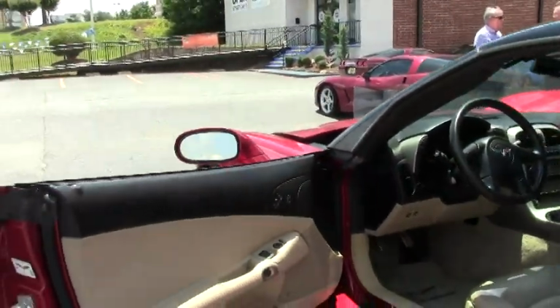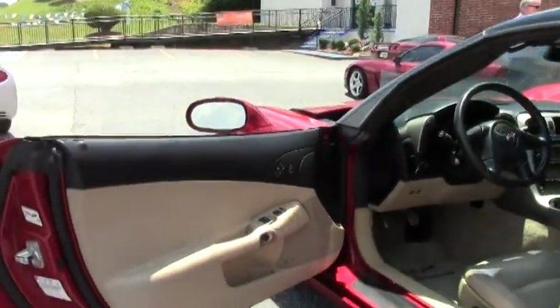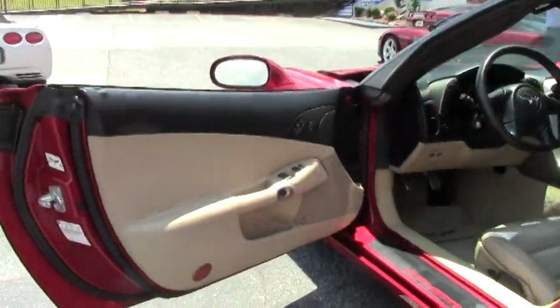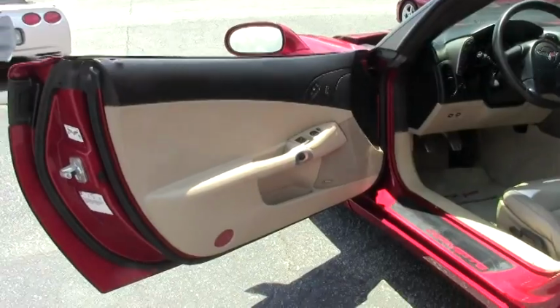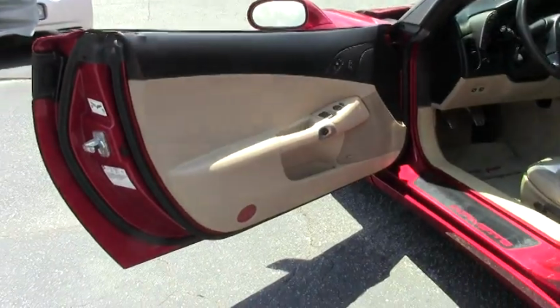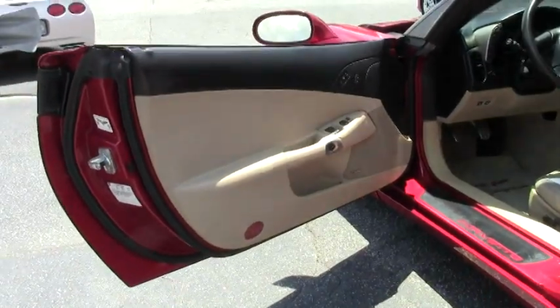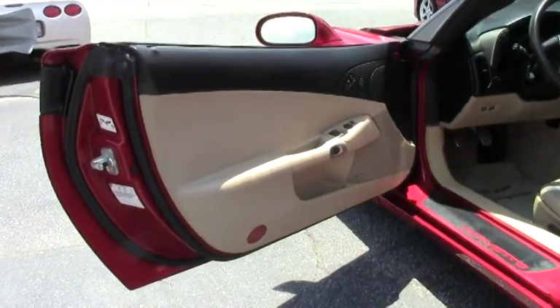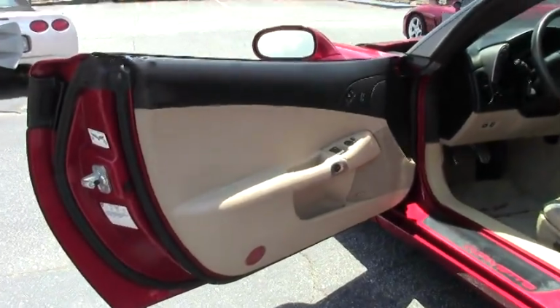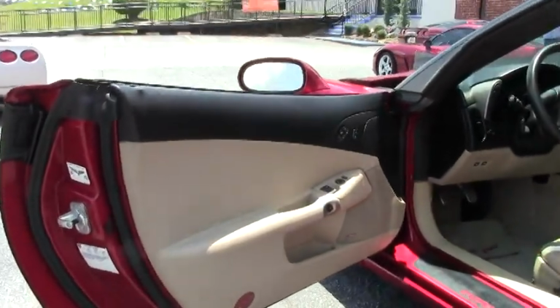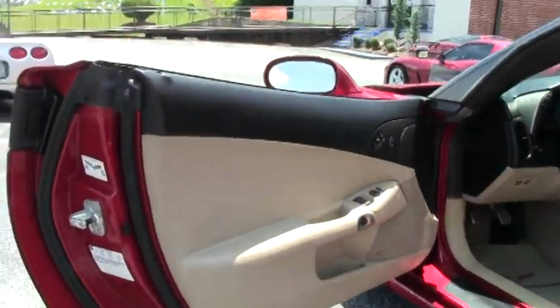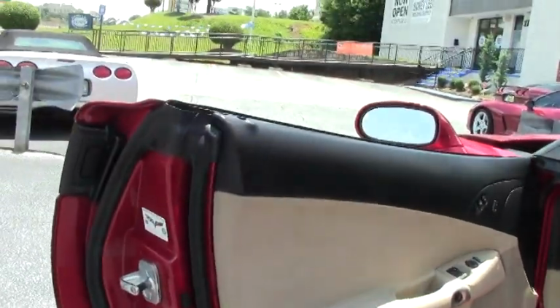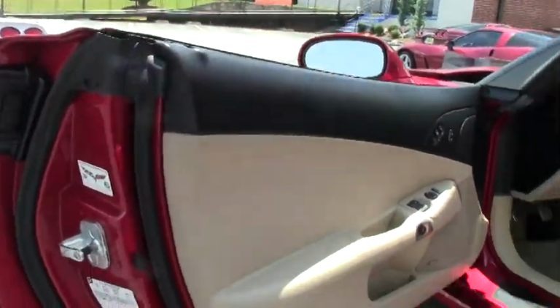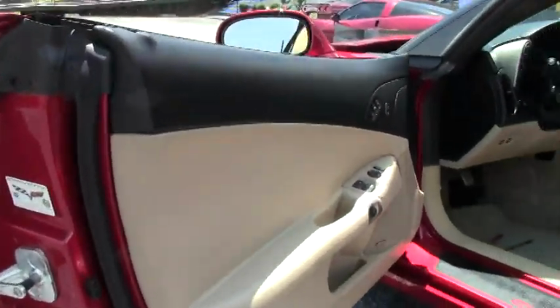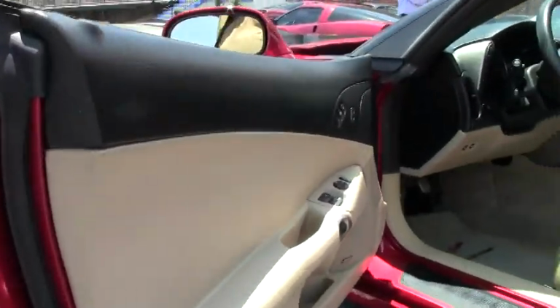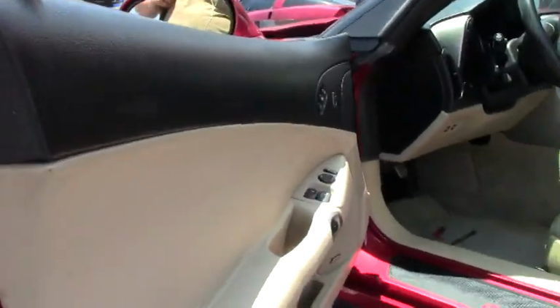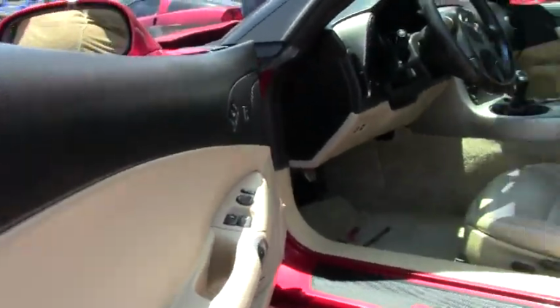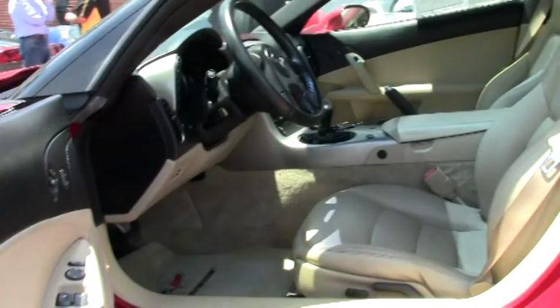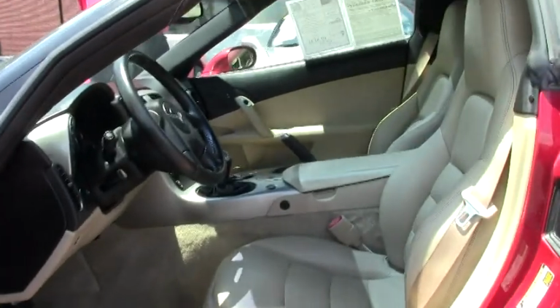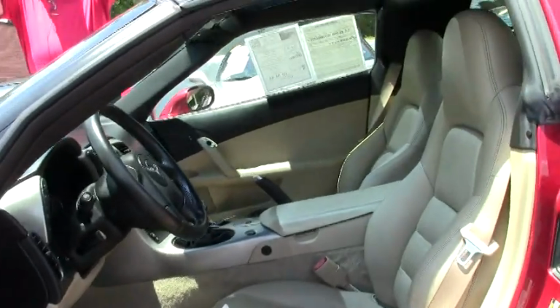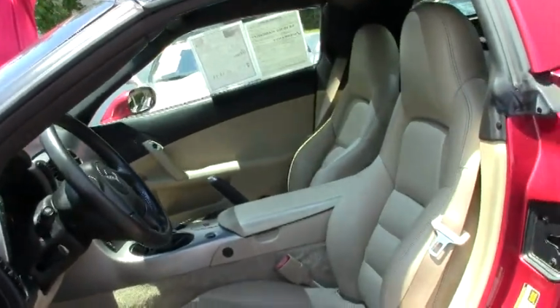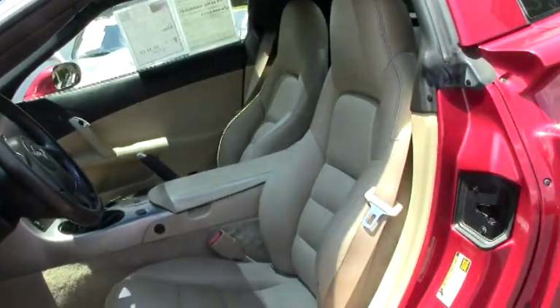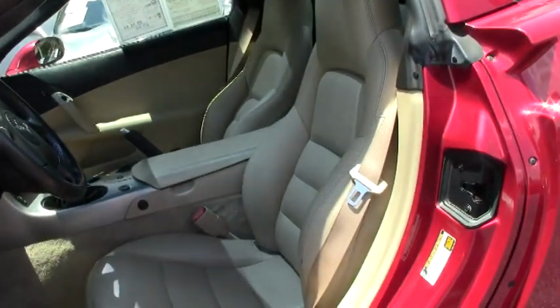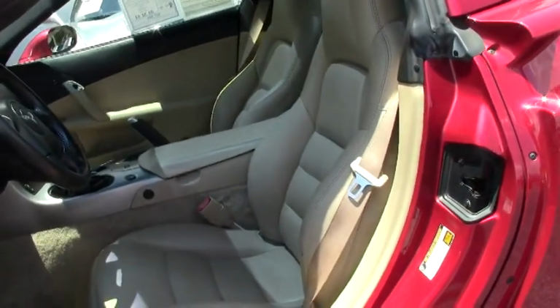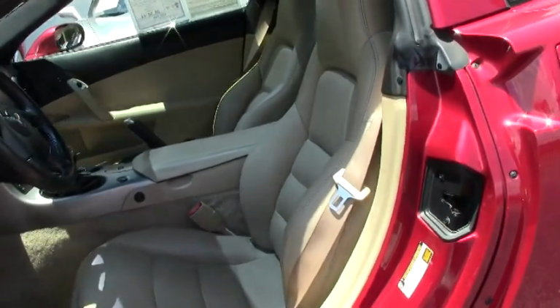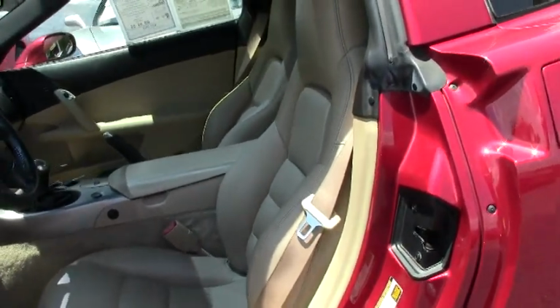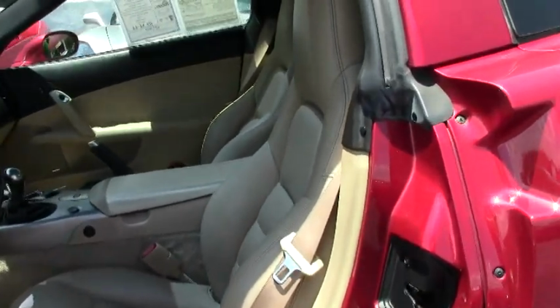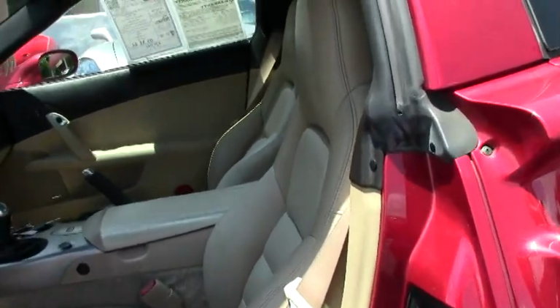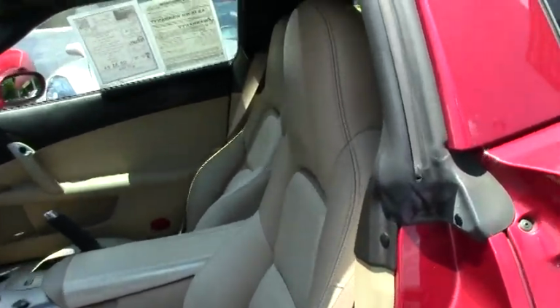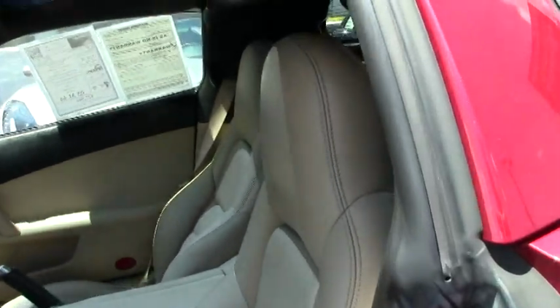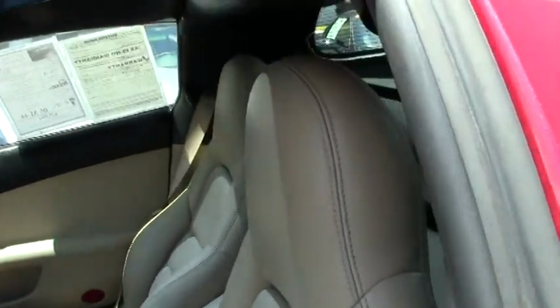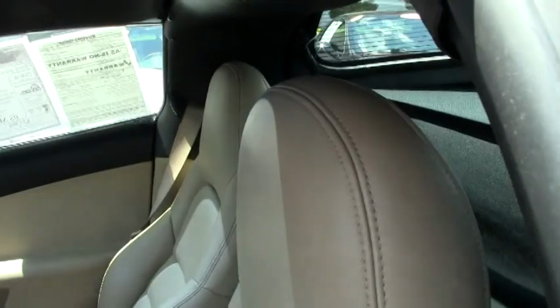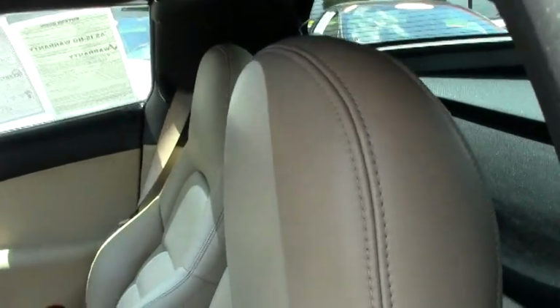We have a cashmere interior. It is listed as very good to excellent with having just over 44,000 miles, and it is in pristine condition.